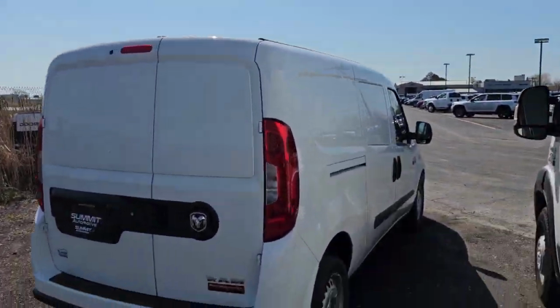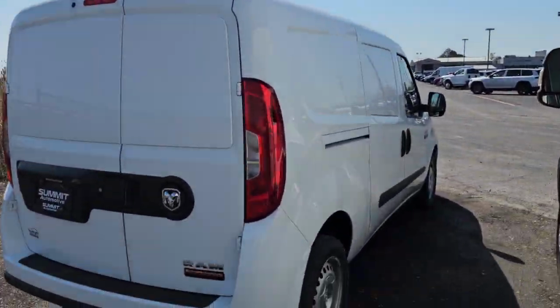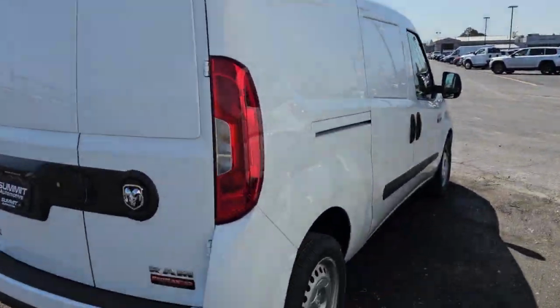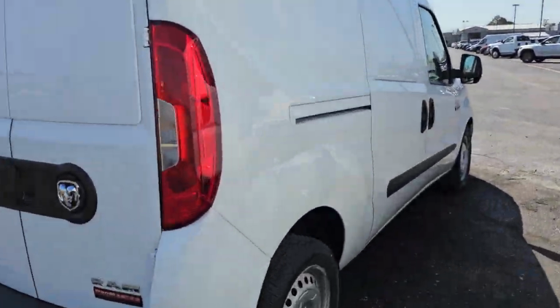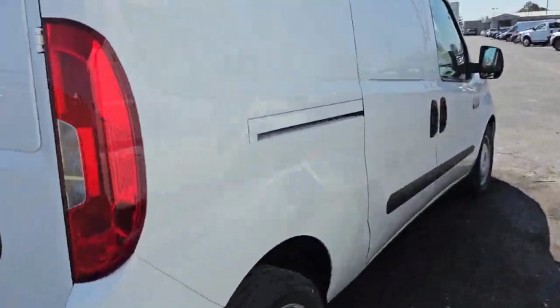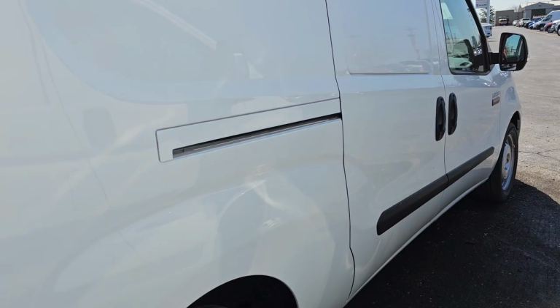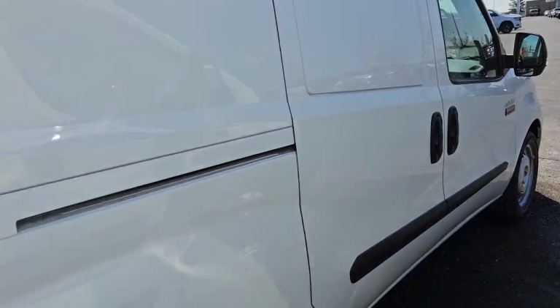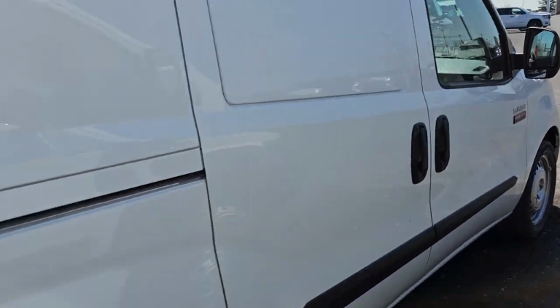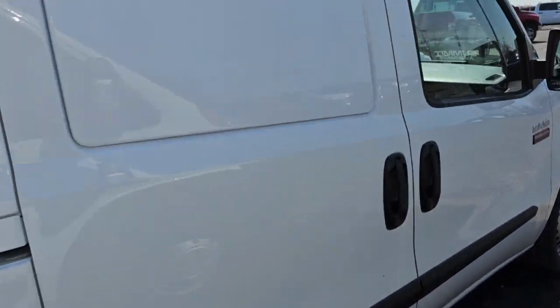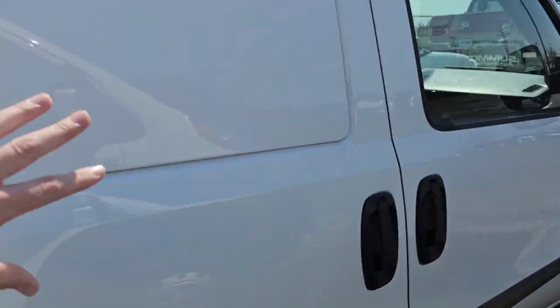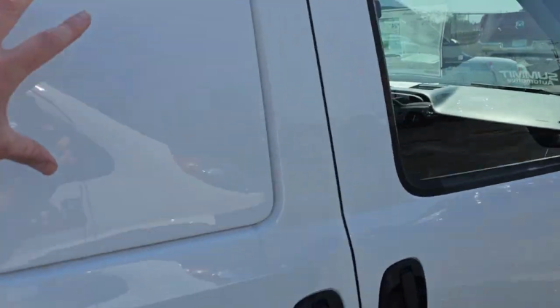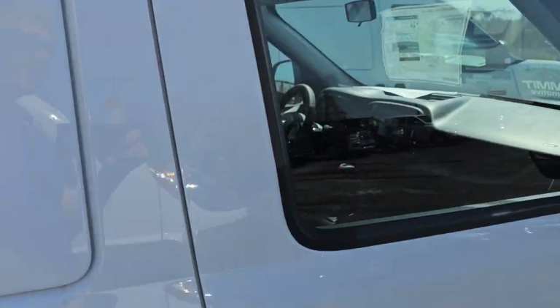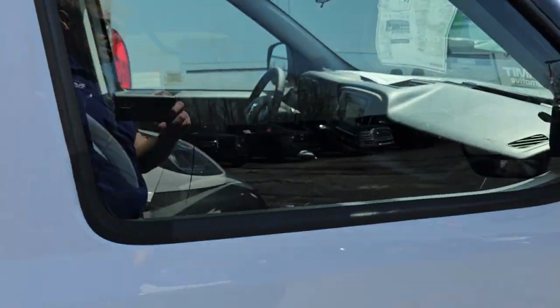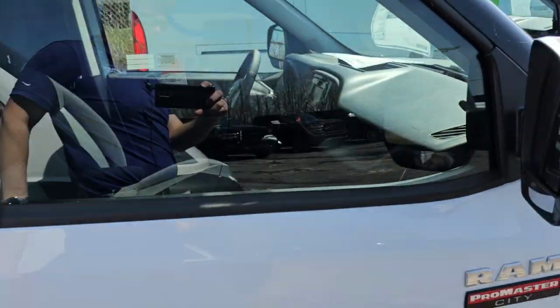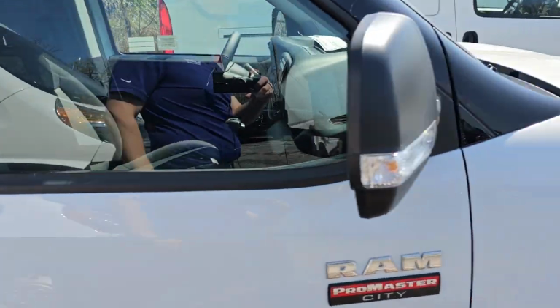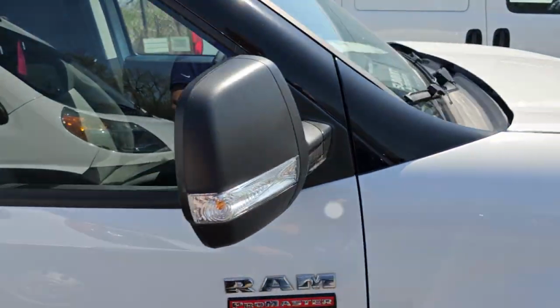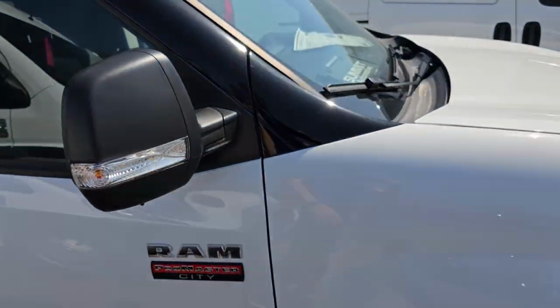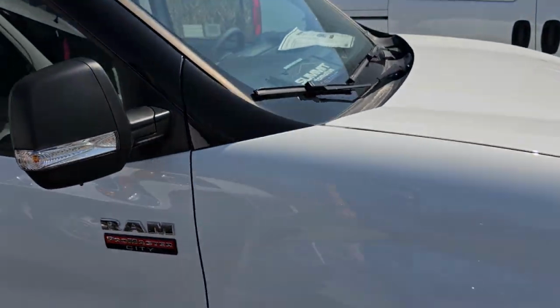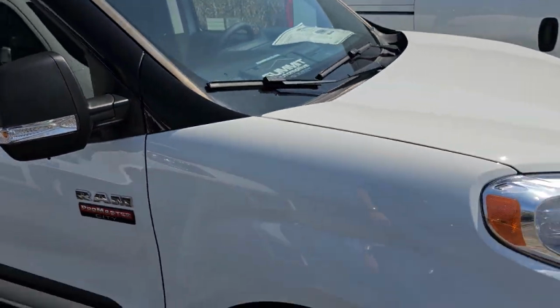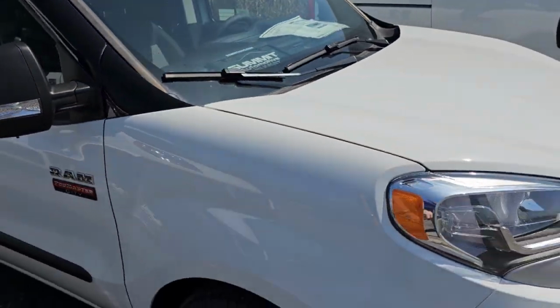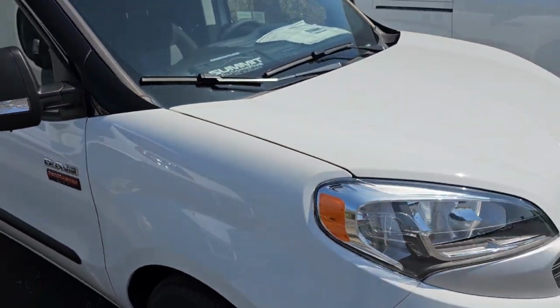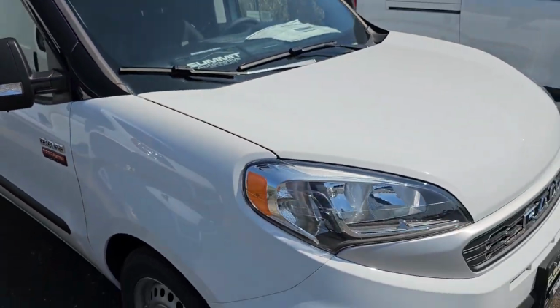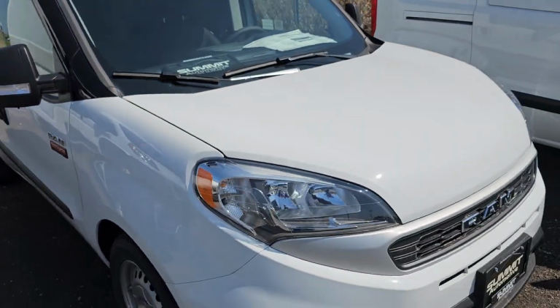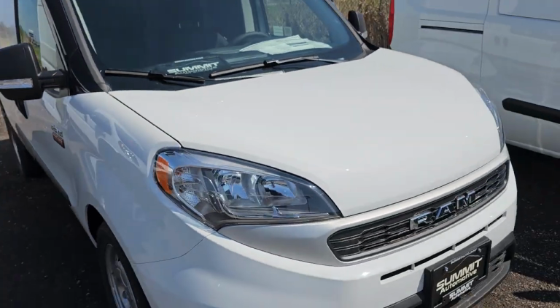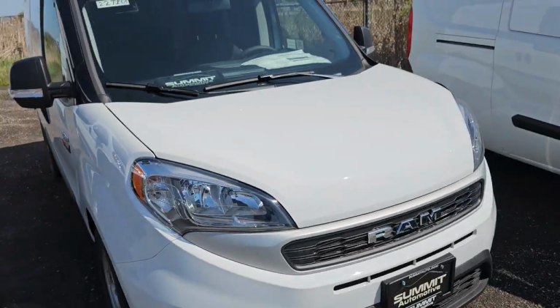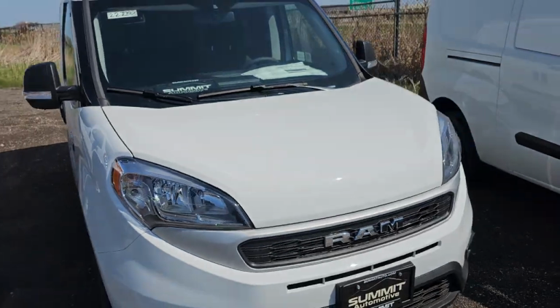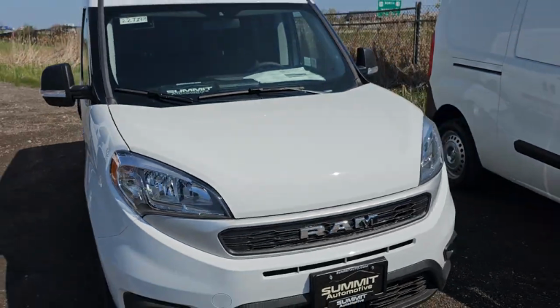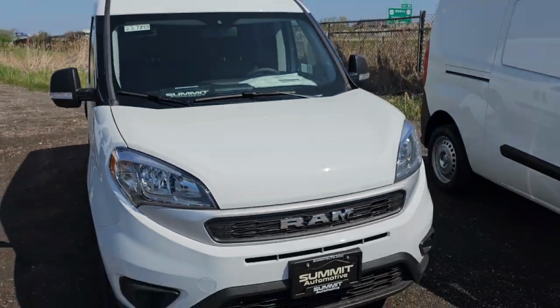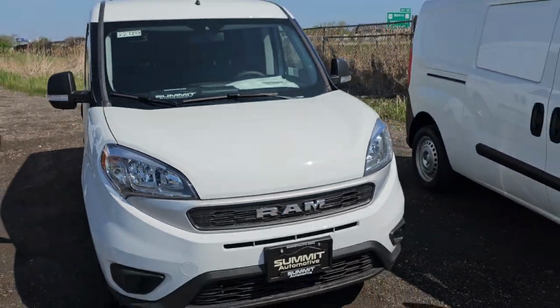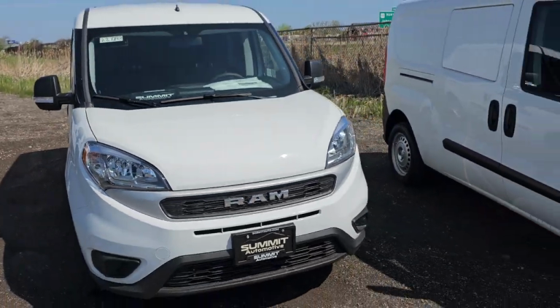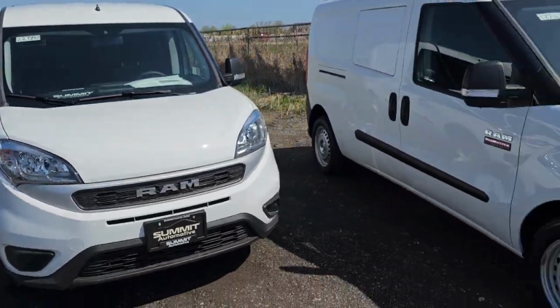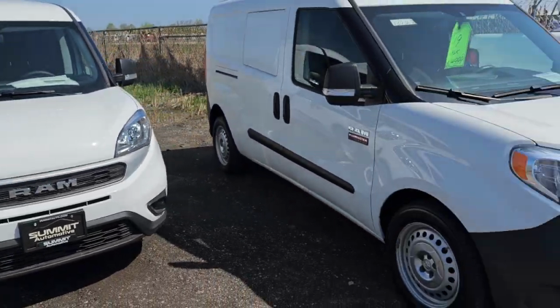And we have this Ram ProMaster — this is new. That's a 2022. Great rebates and incentives on that one.